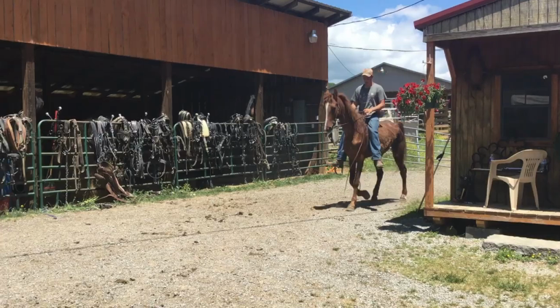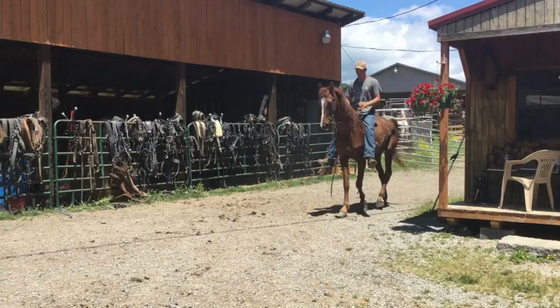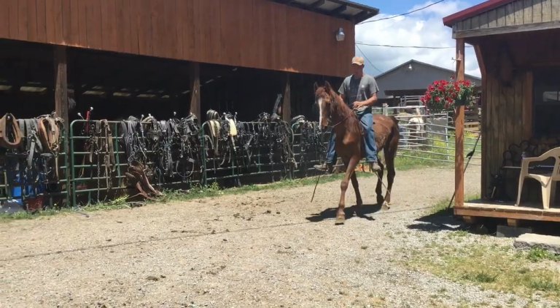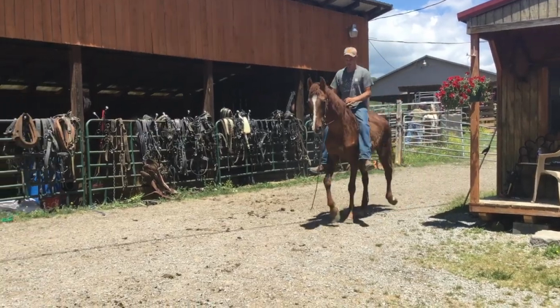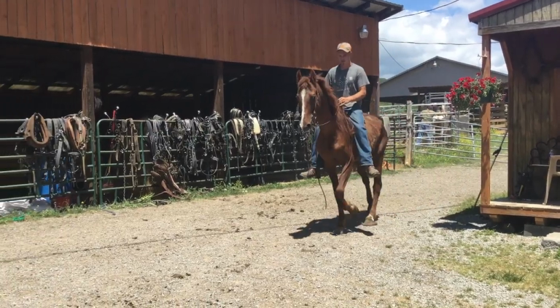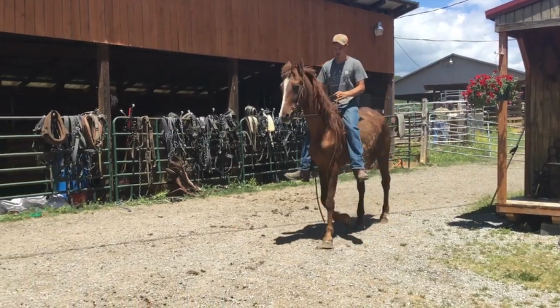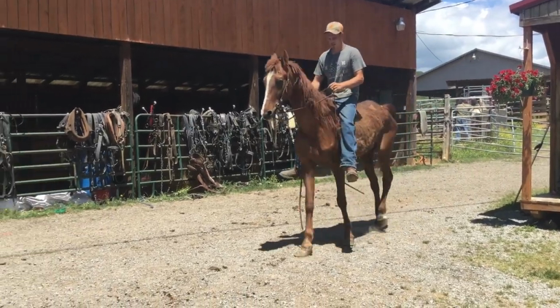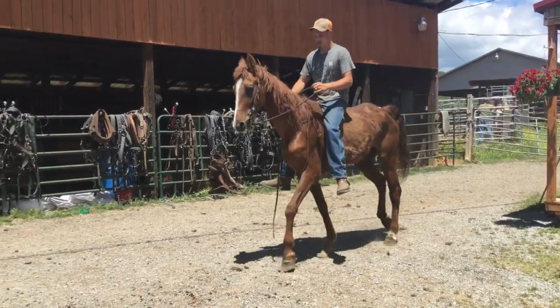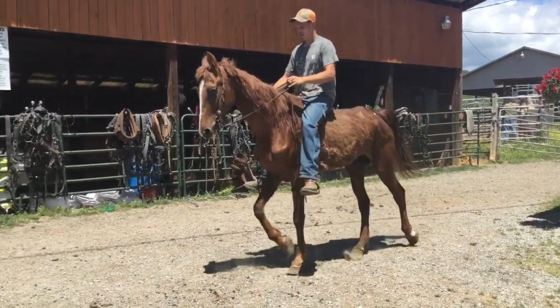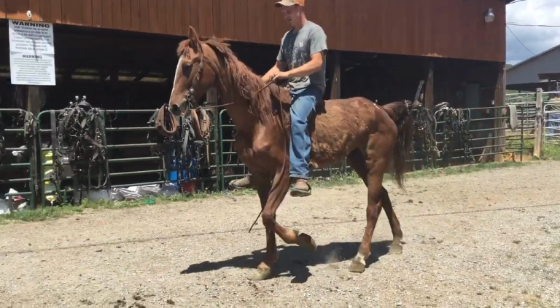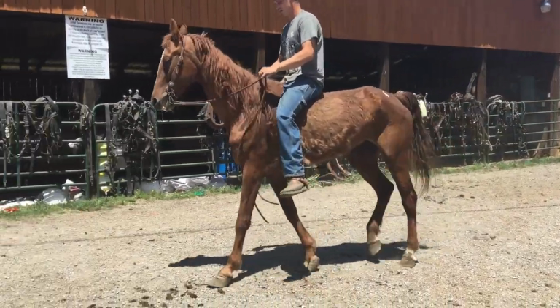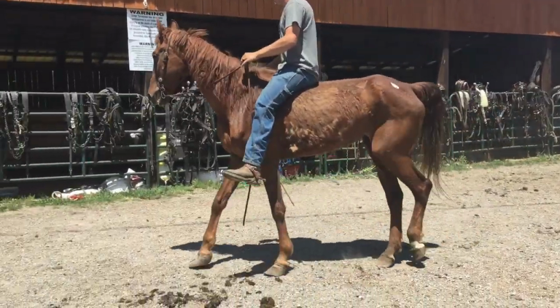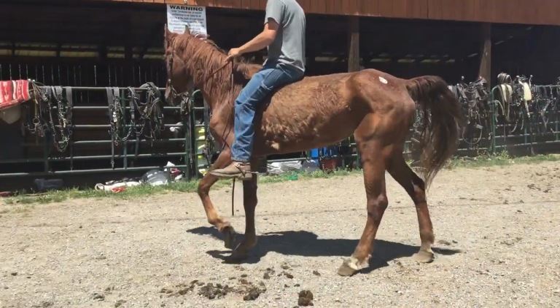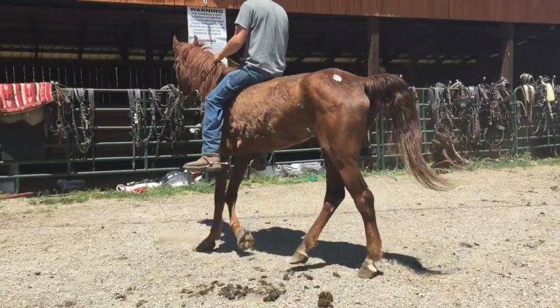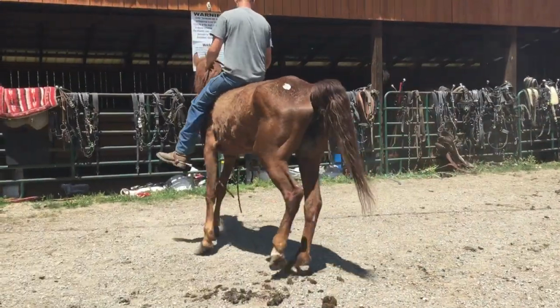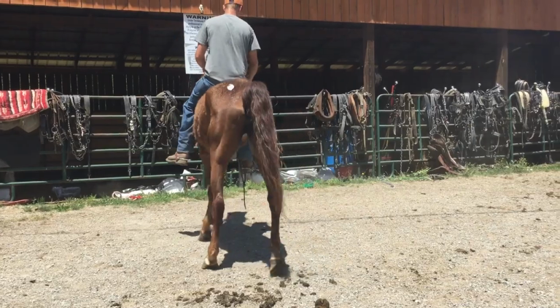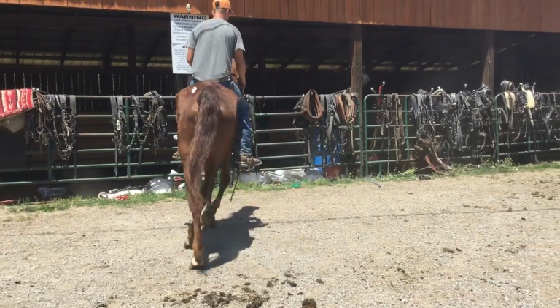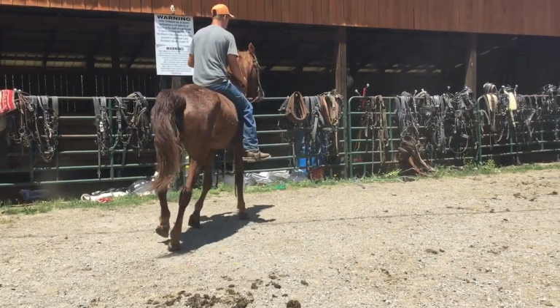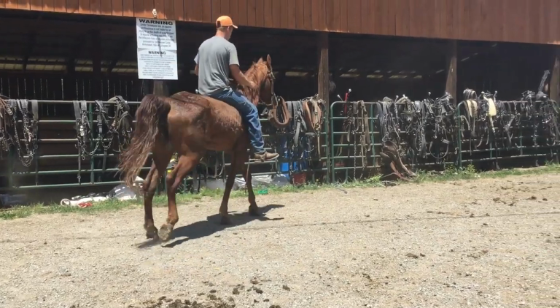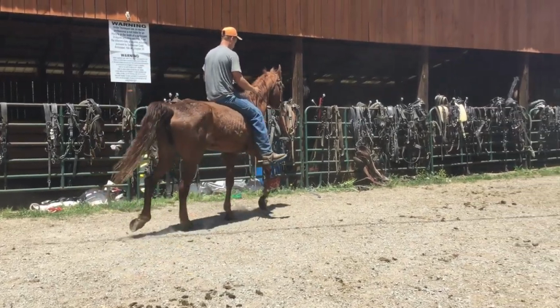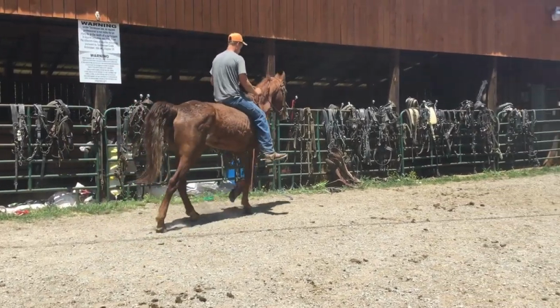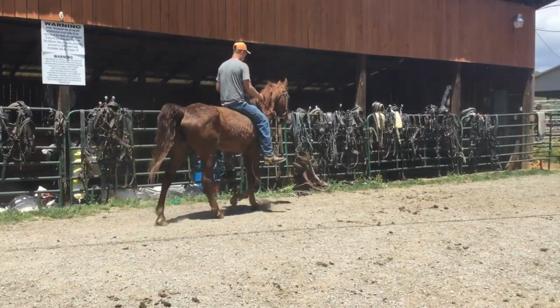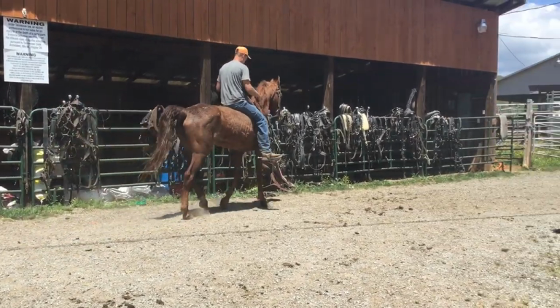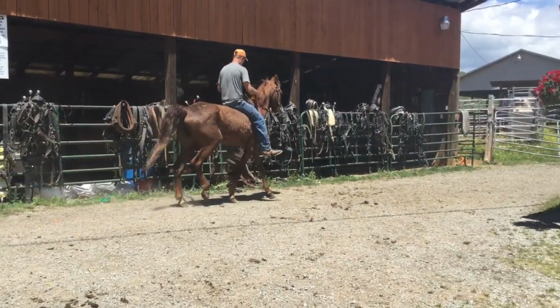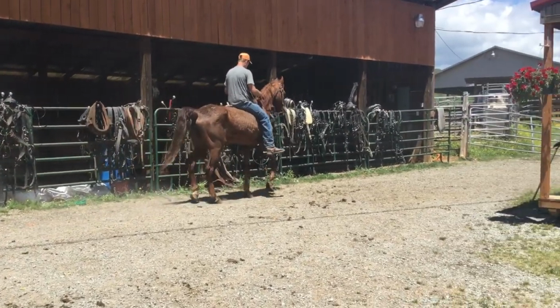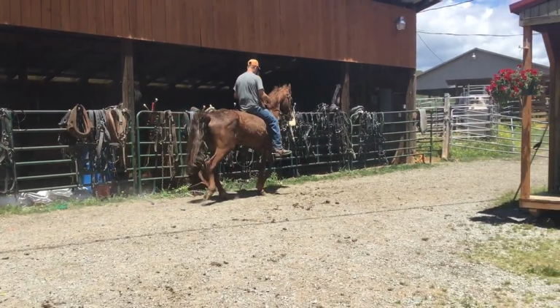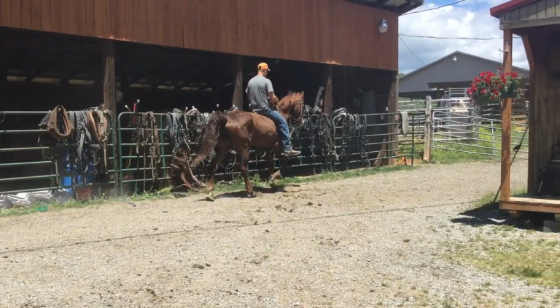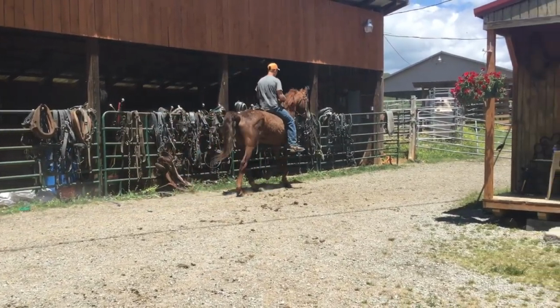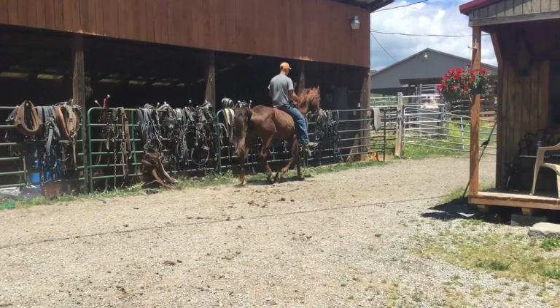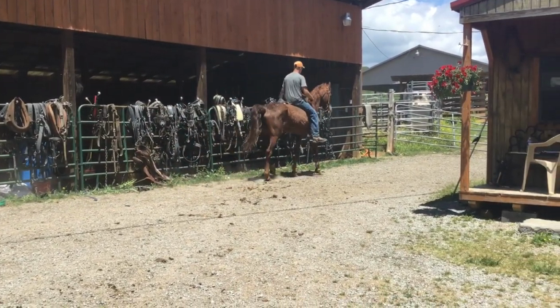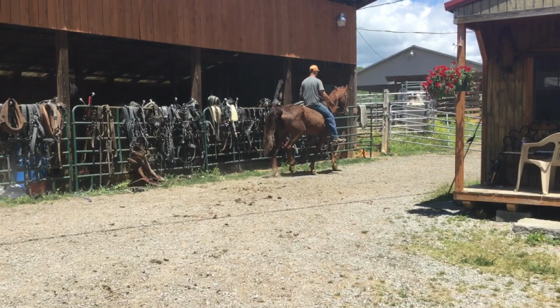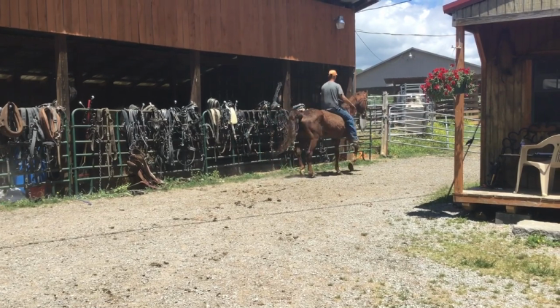Here's another one of them saddlebreds that come out of the show barn. Her feet have grown out. She's probably 16 to 20 years old. Got a good mouth on her. She looks older than she really is.